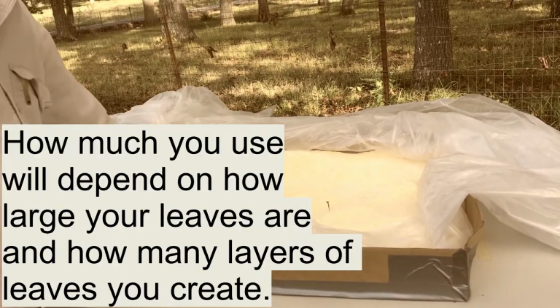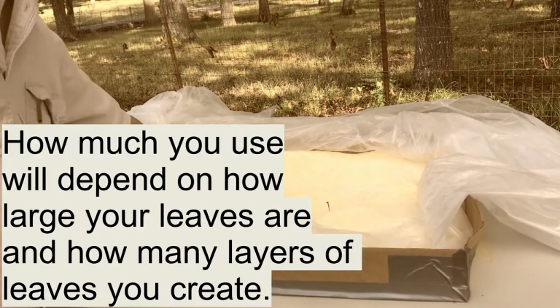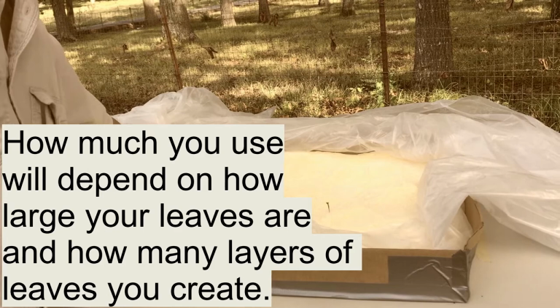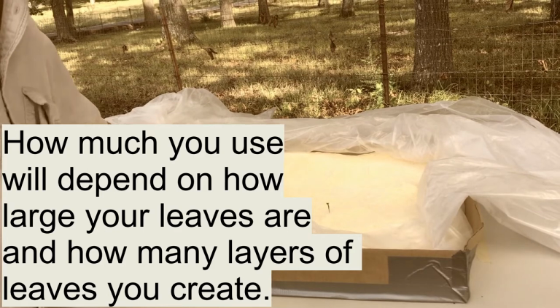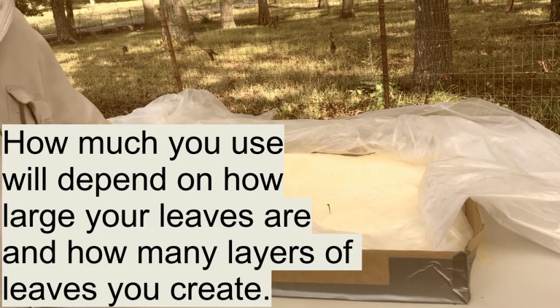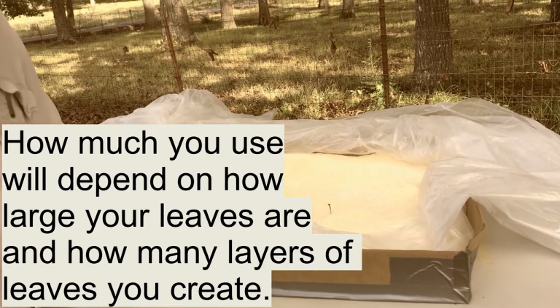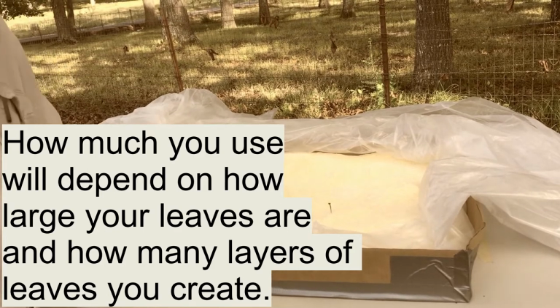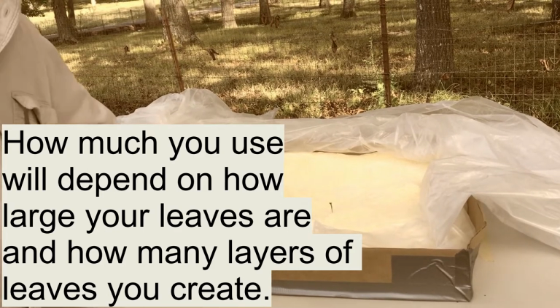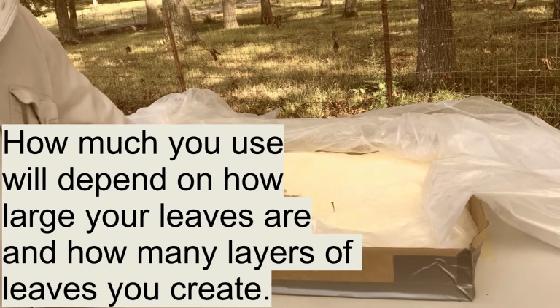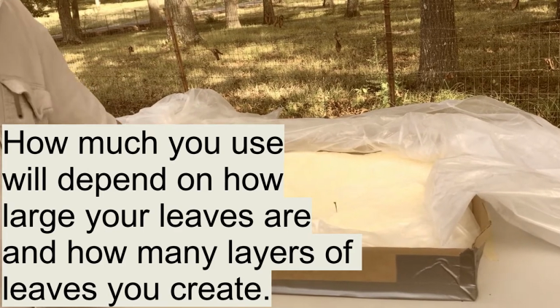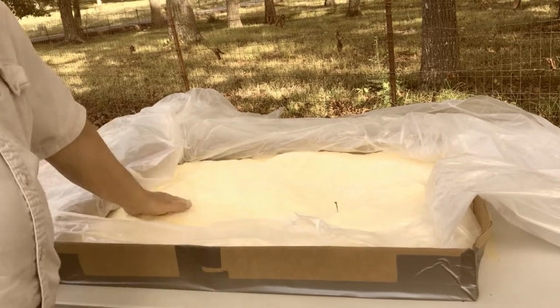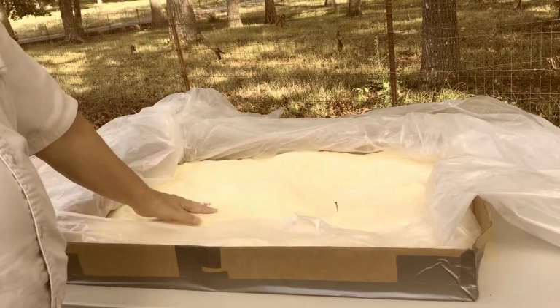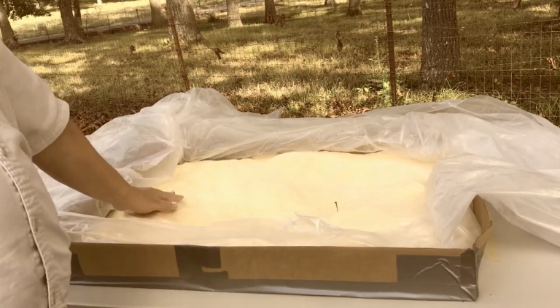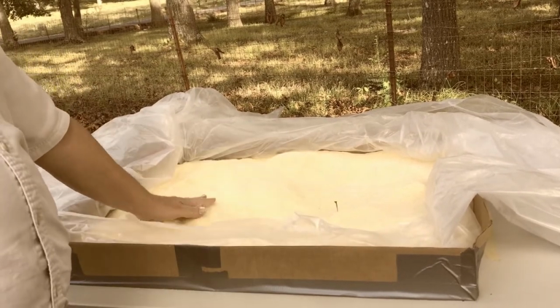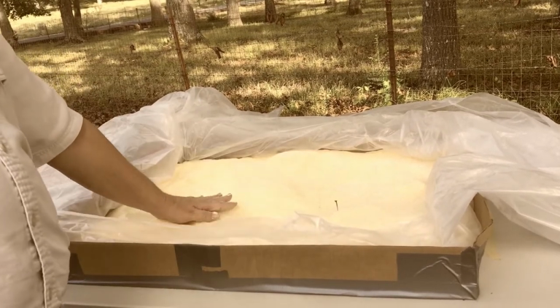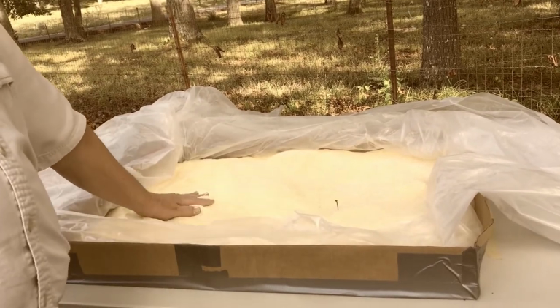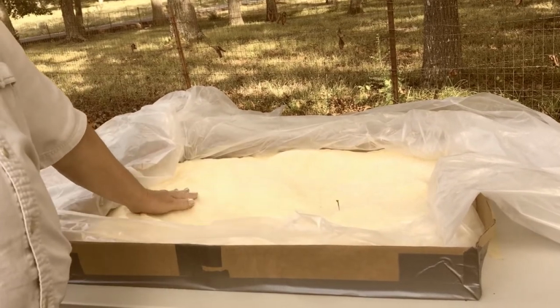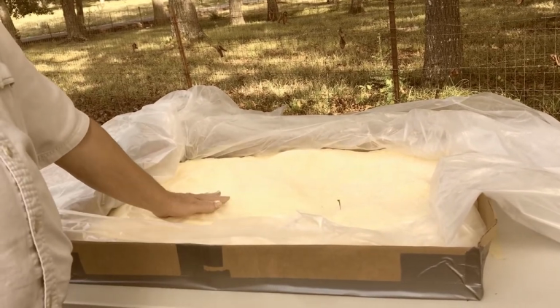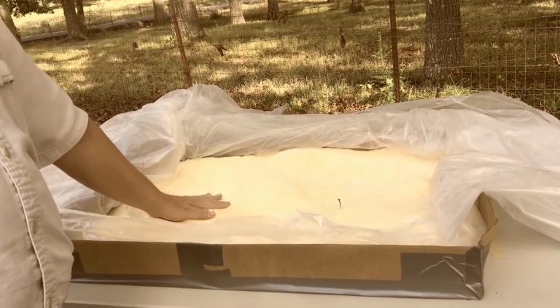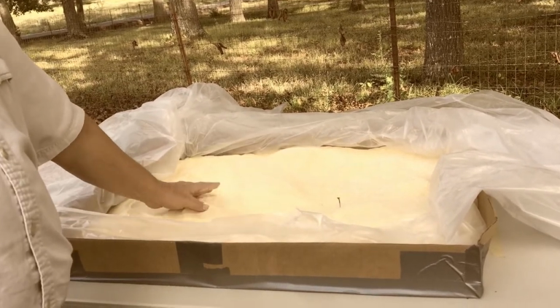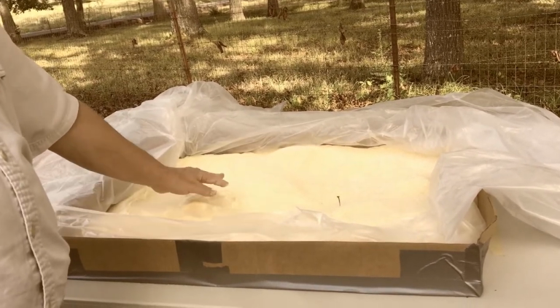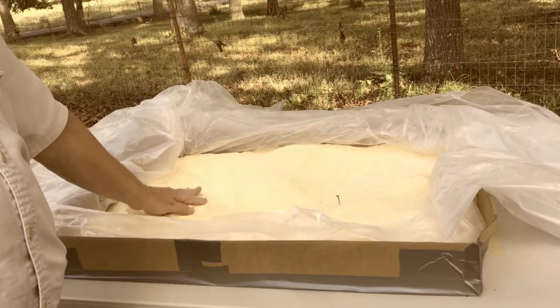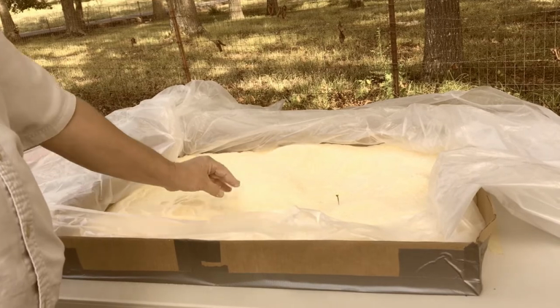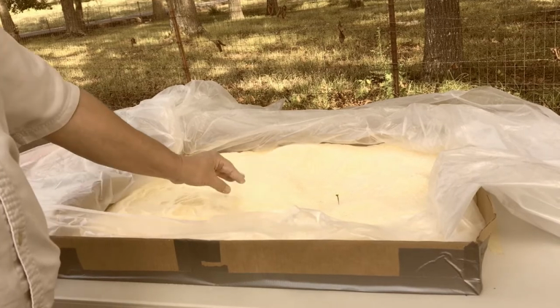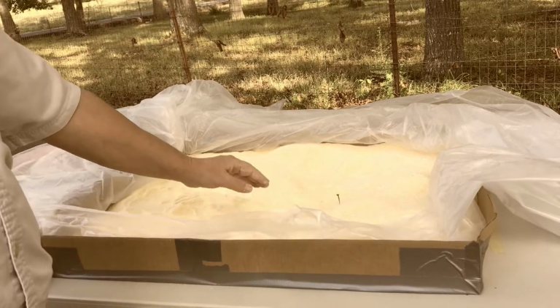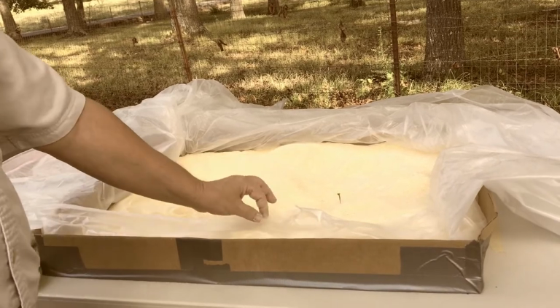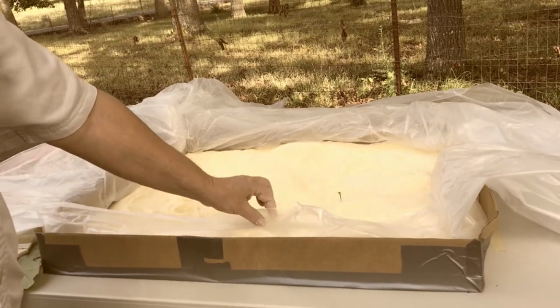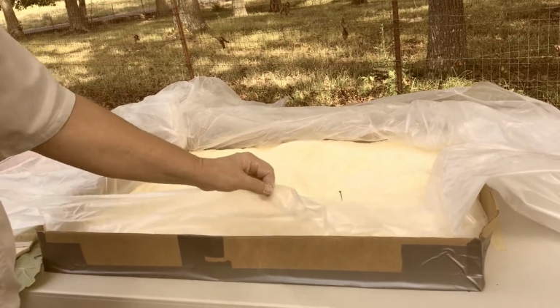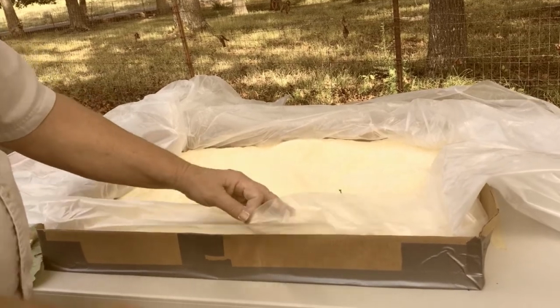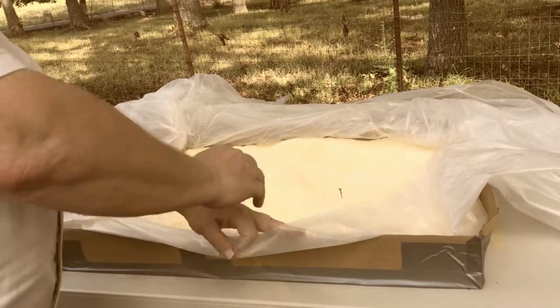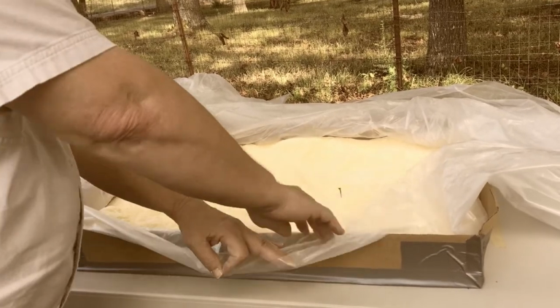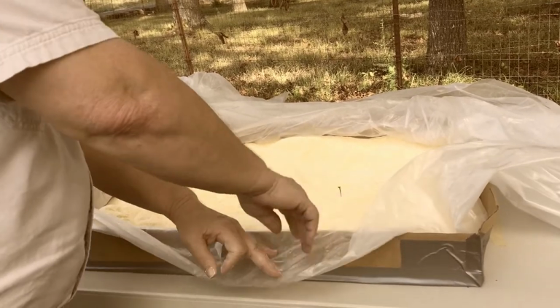Our first leaf was something like 26 inches by 24 inches, so it was pretty big — that's why this box is so big.